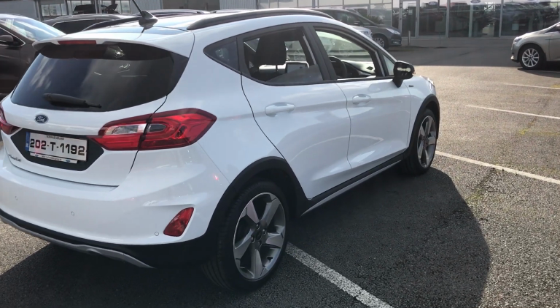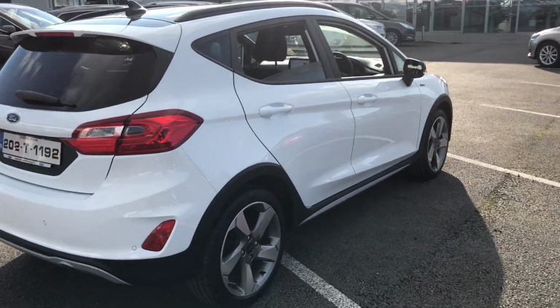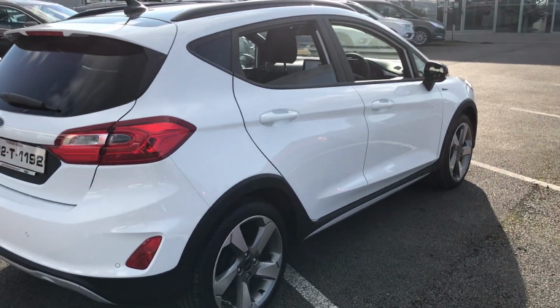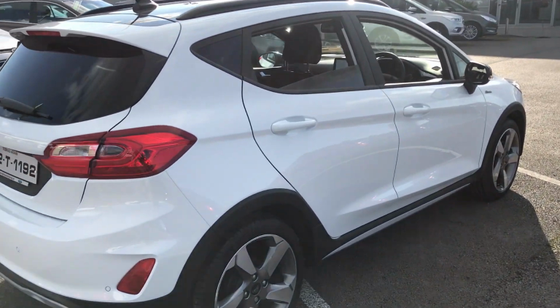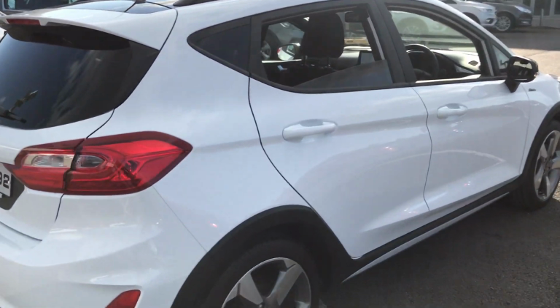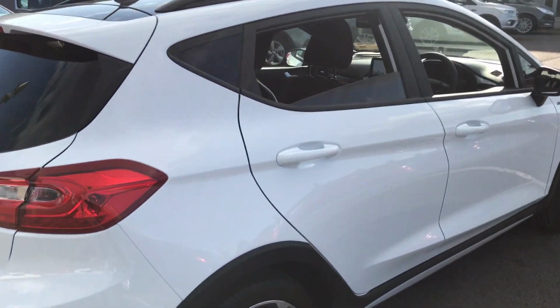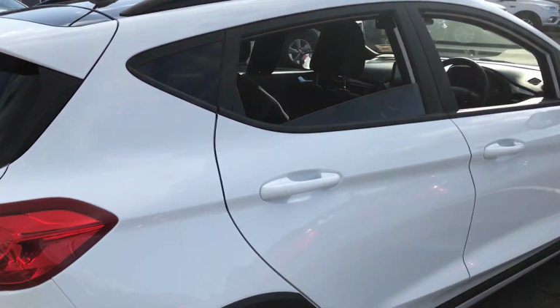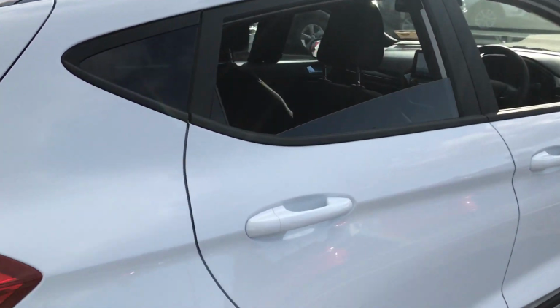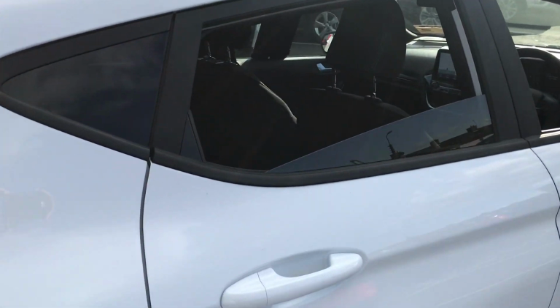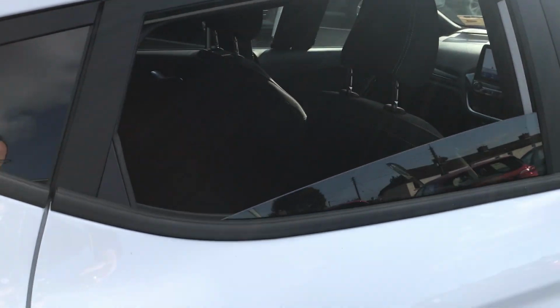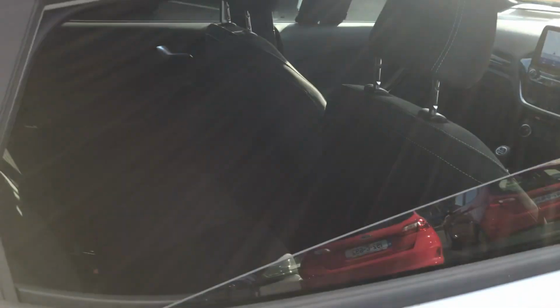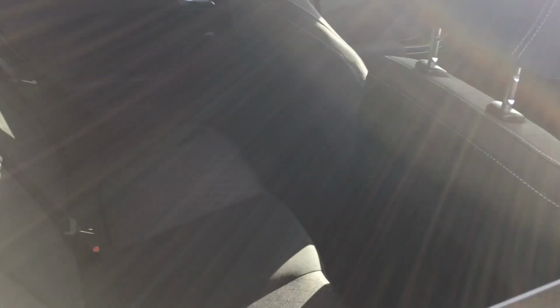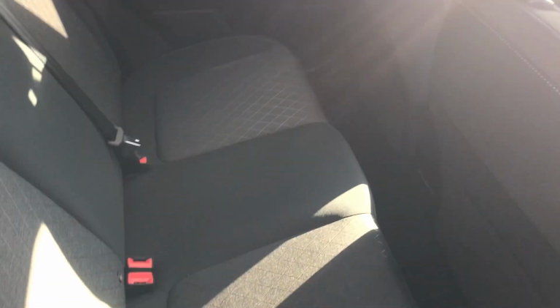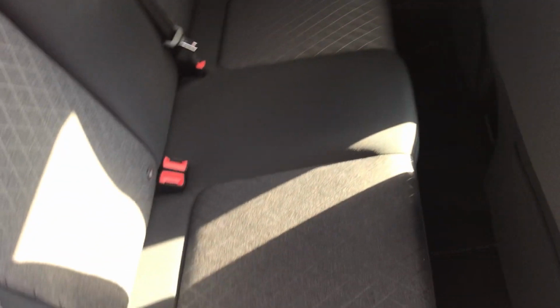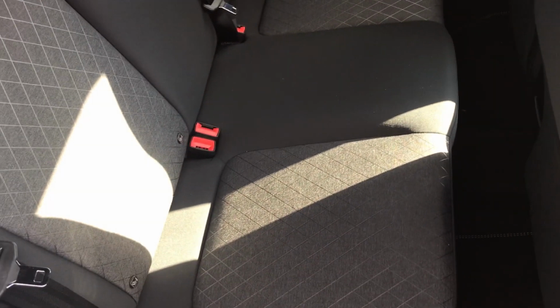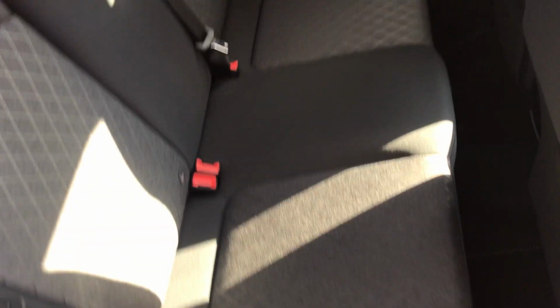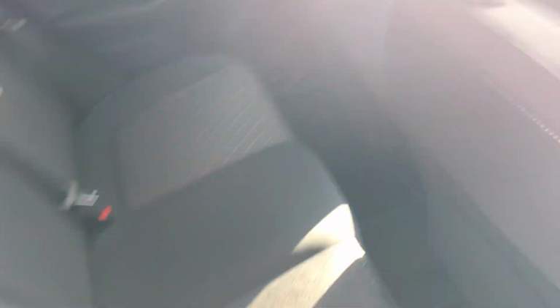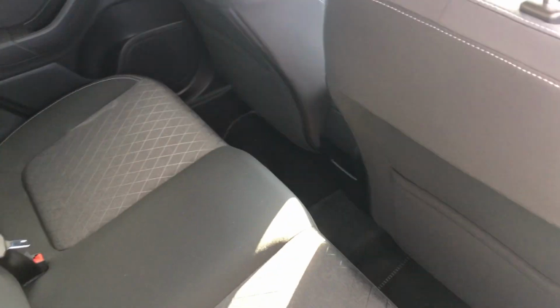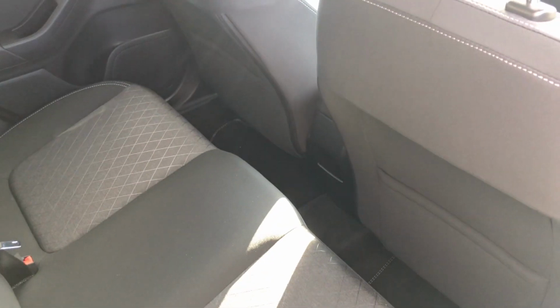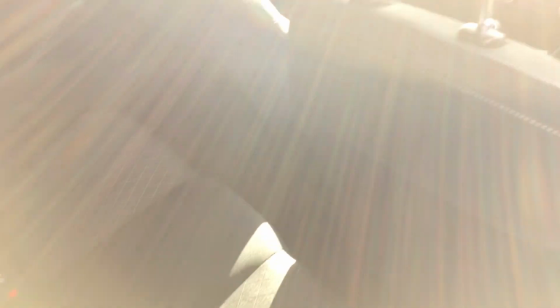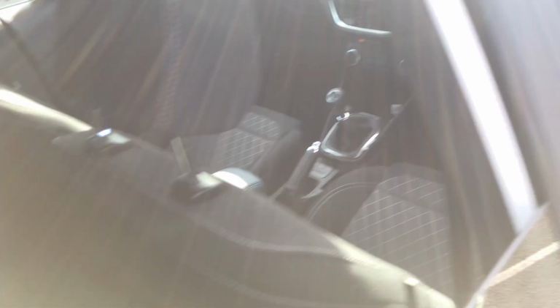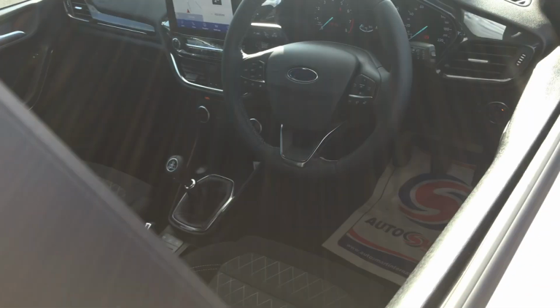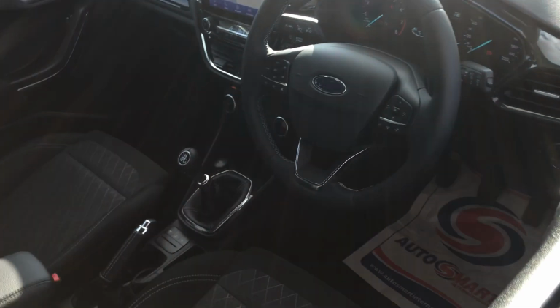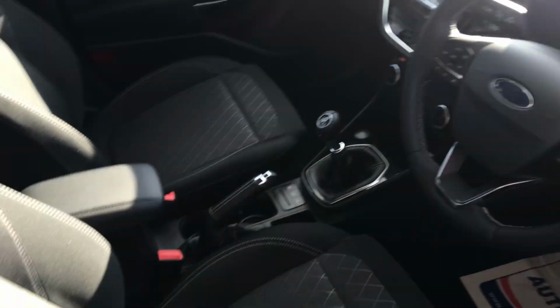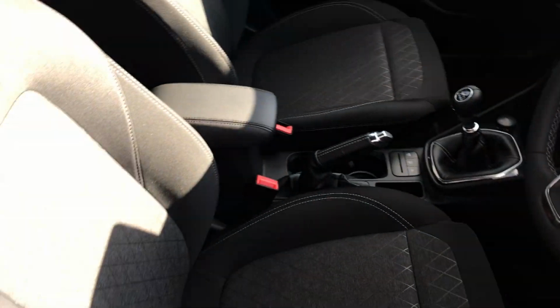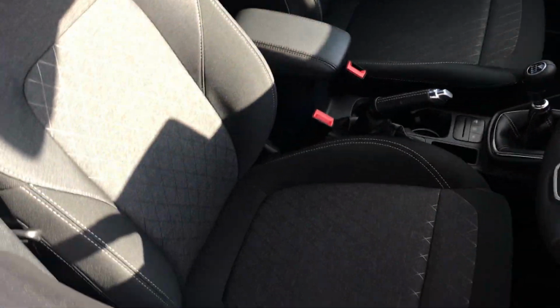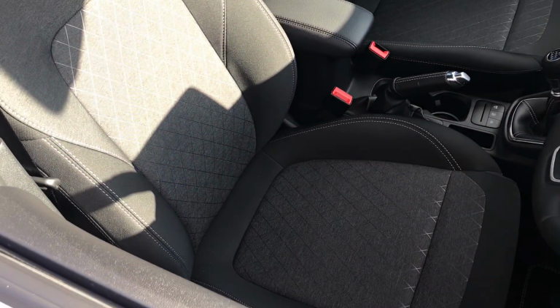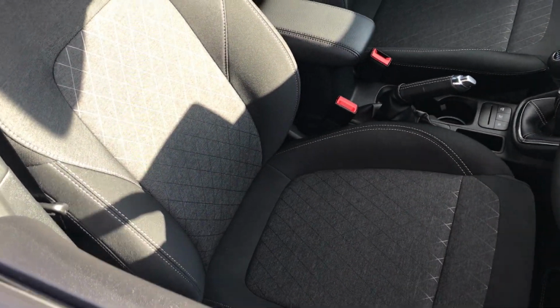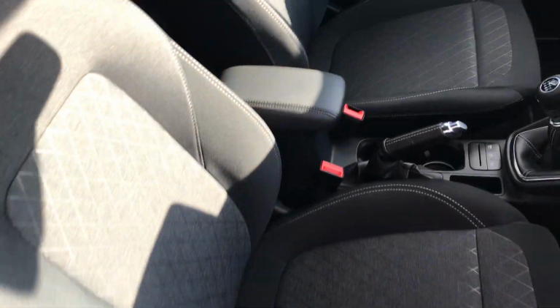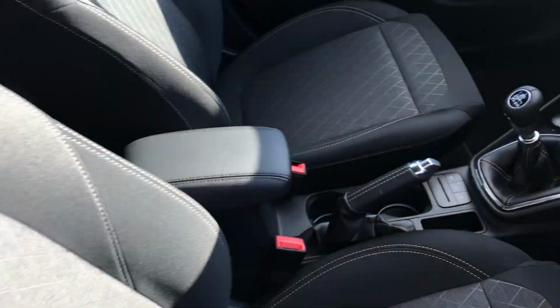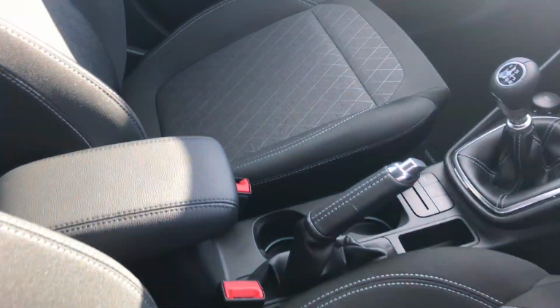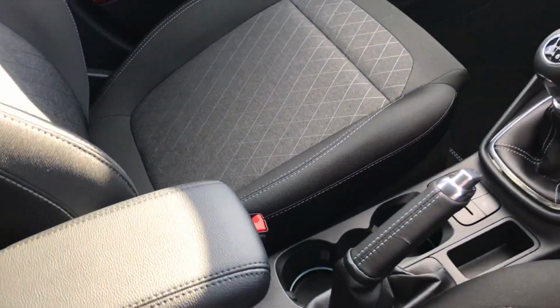Going inside, there's plenty of room back here. As we go up front, it's a similar interior to your standard Fiesta.